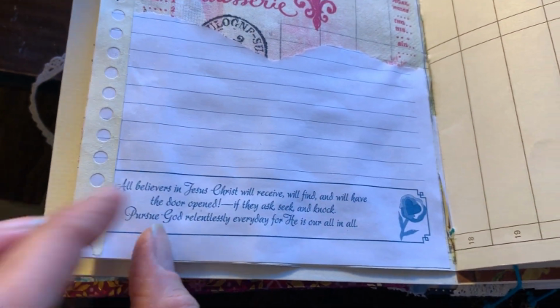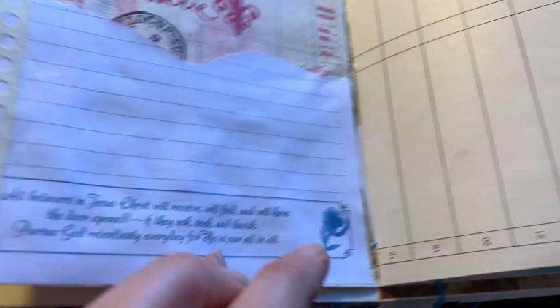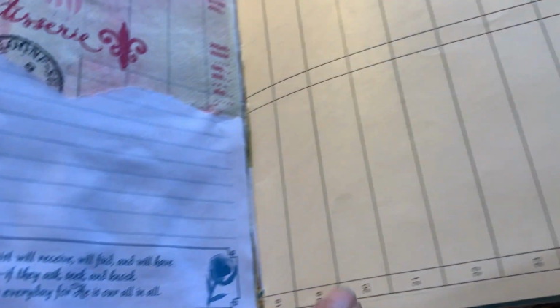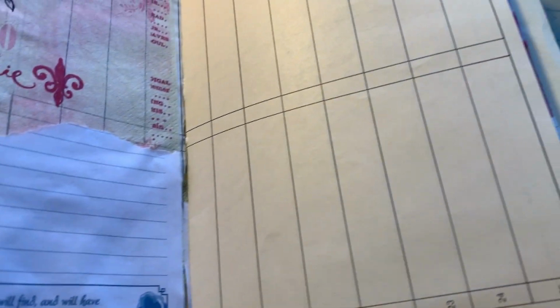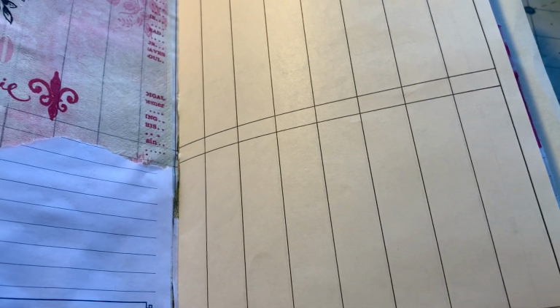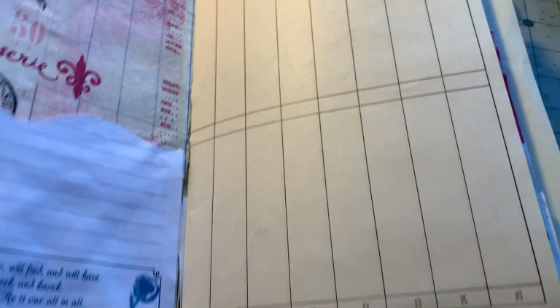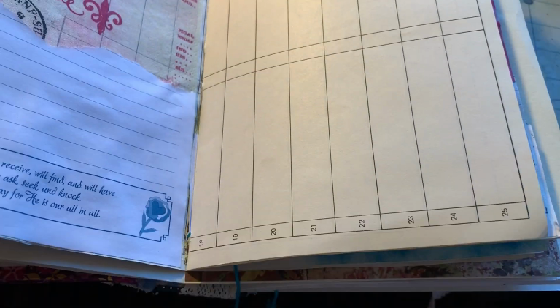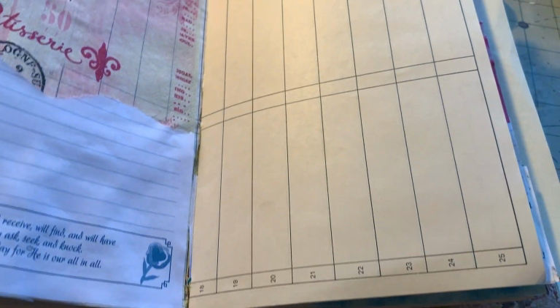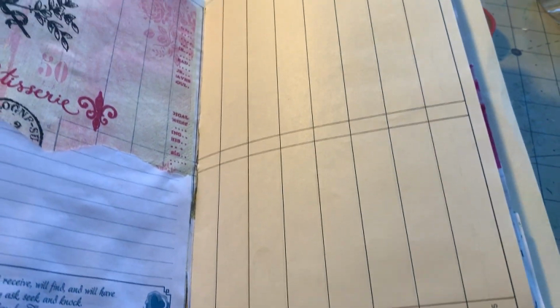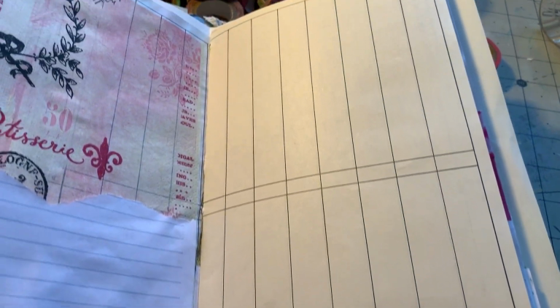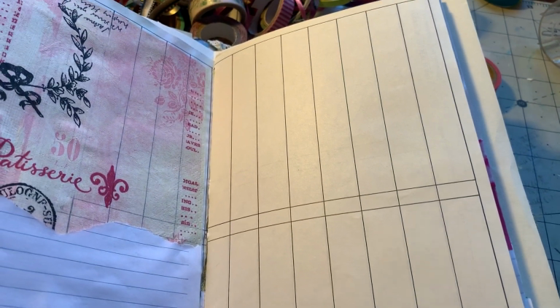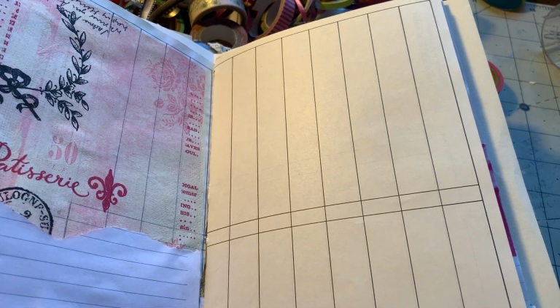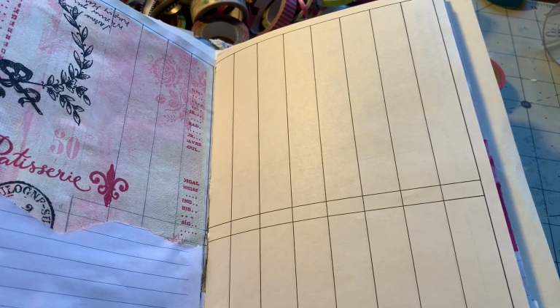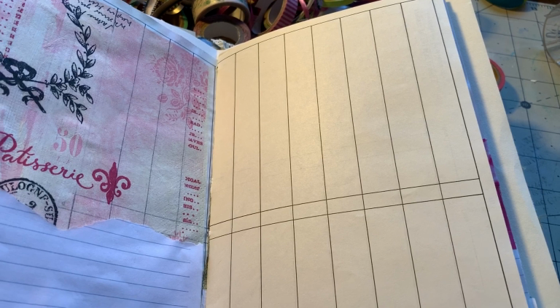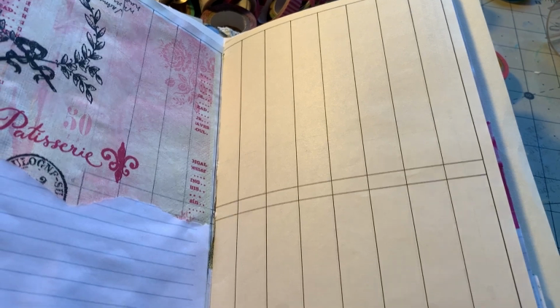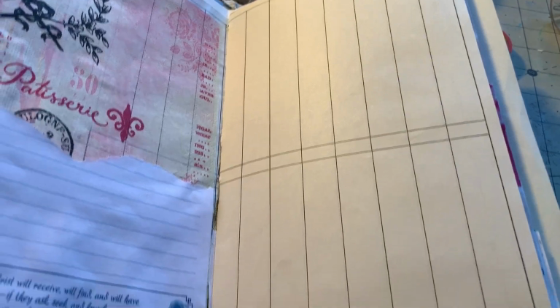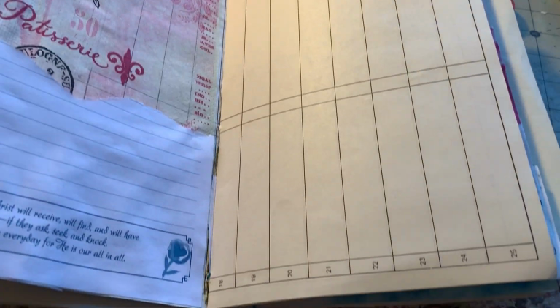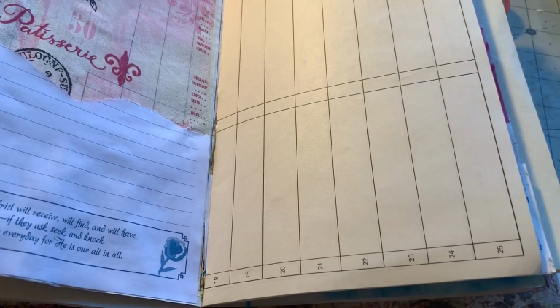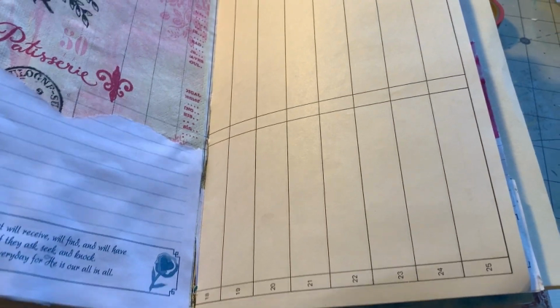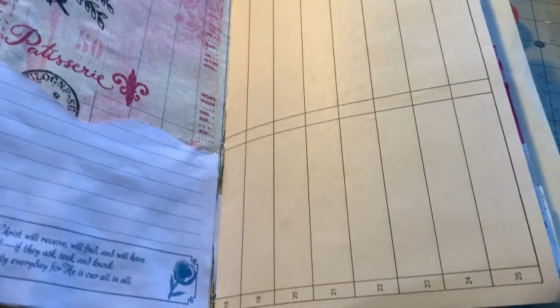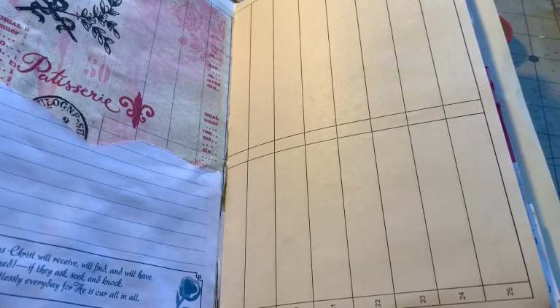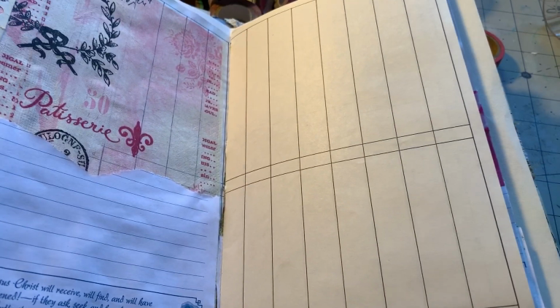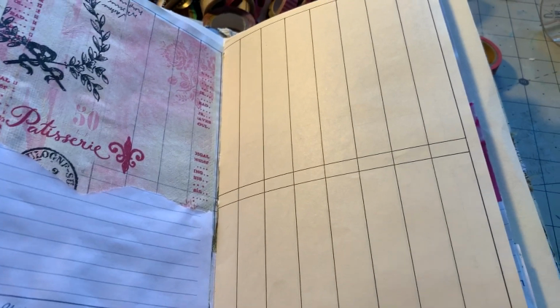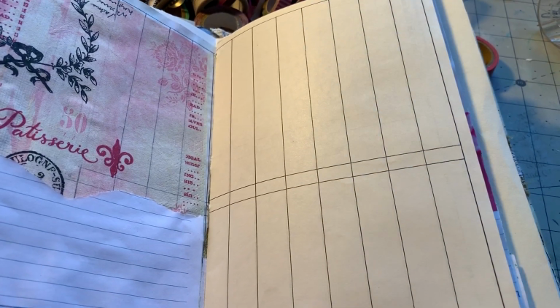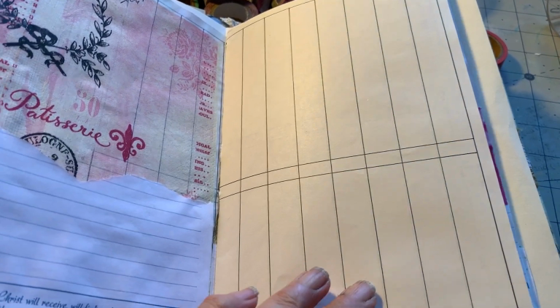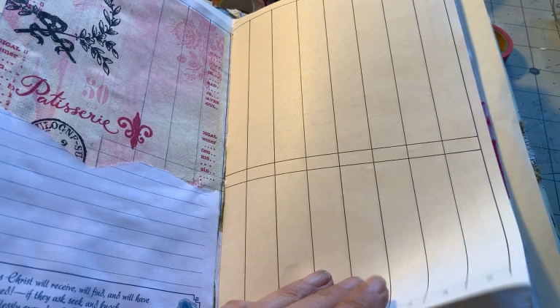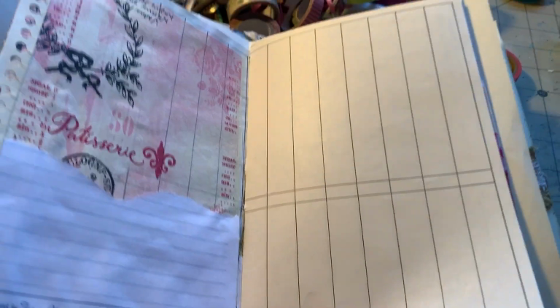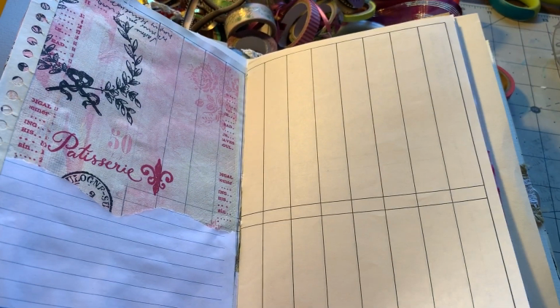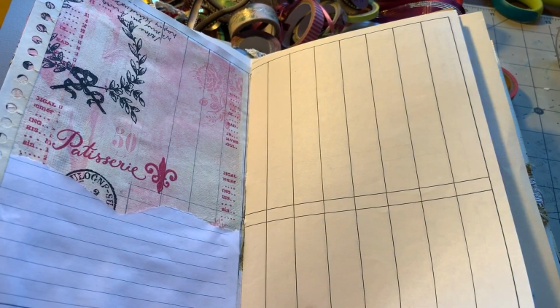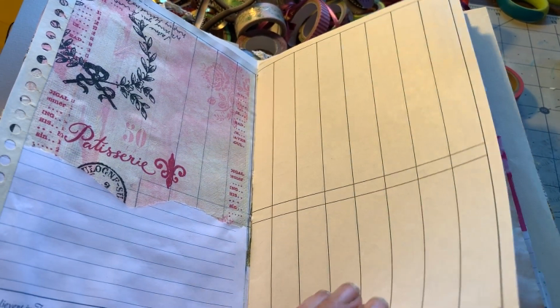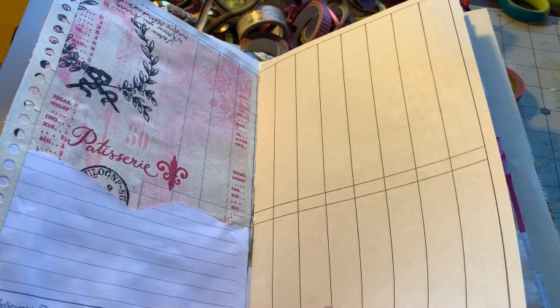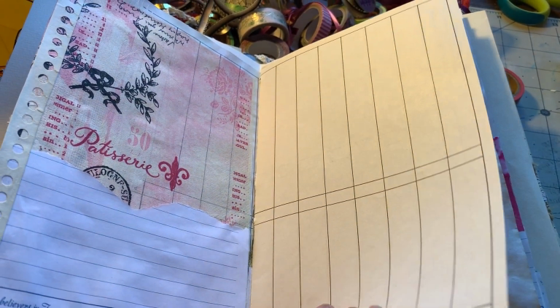The pages are just different pieces of scrap or loose leaf paper that I have from different projects, books, or from notebooks or whatever that I wasn't using, but I can use in journals.